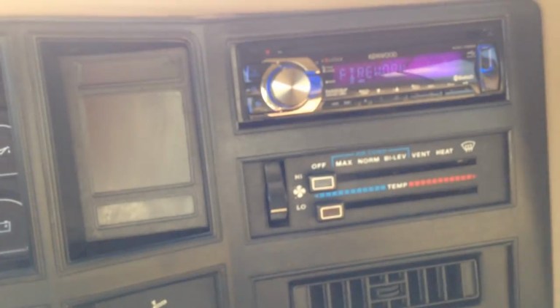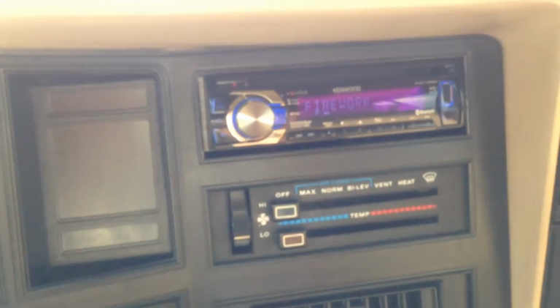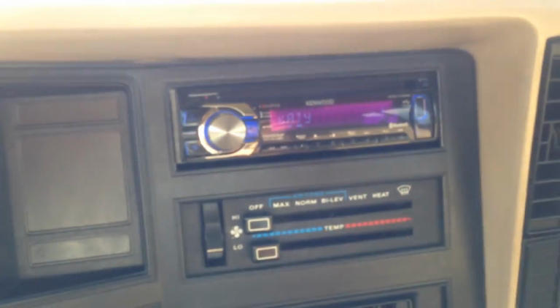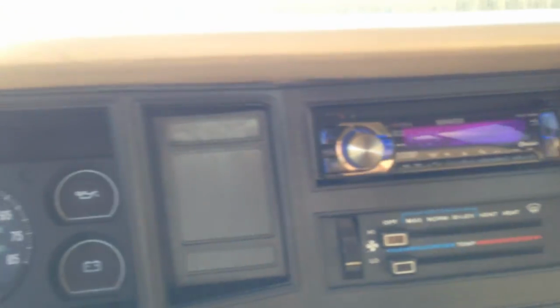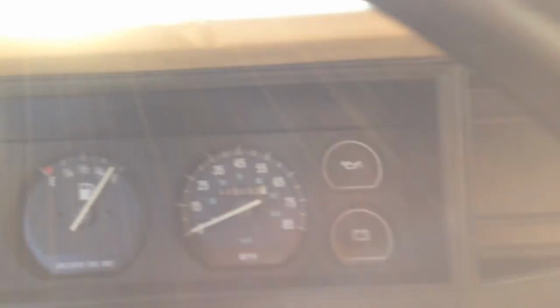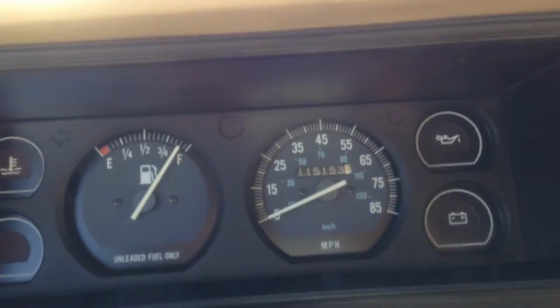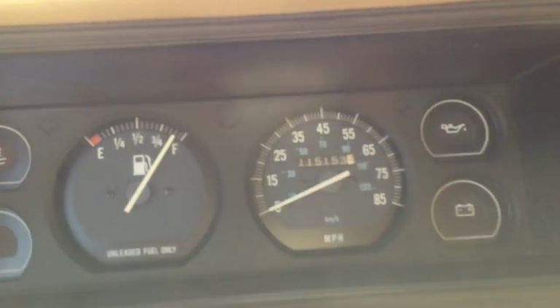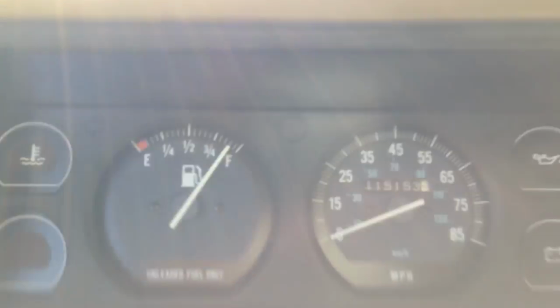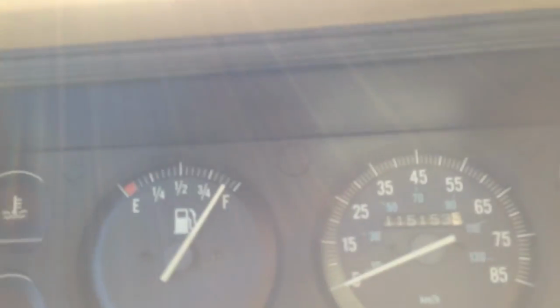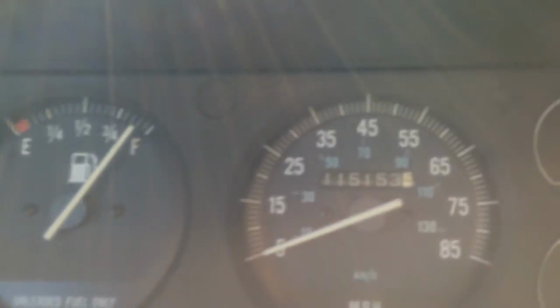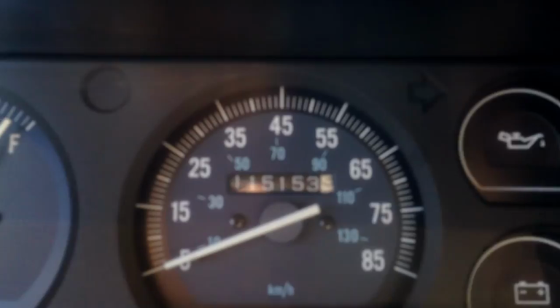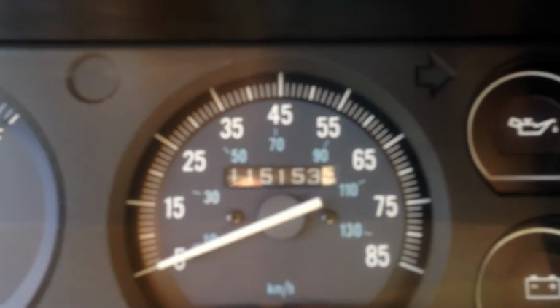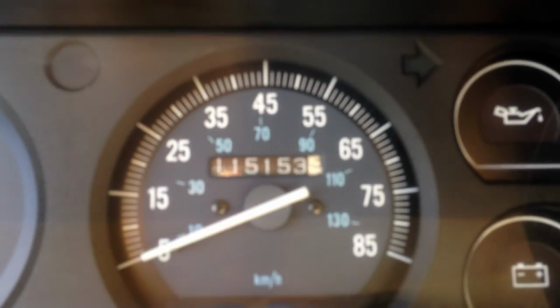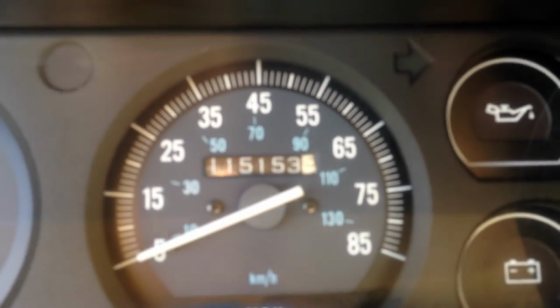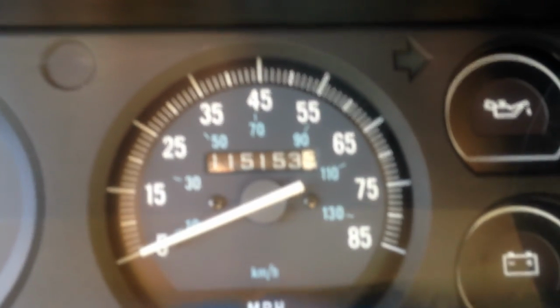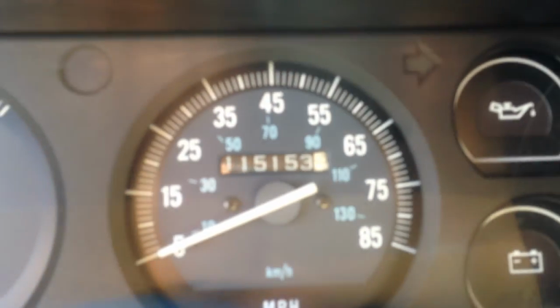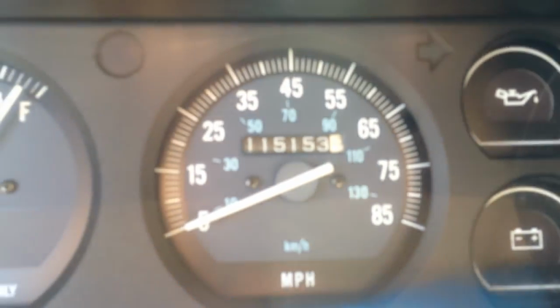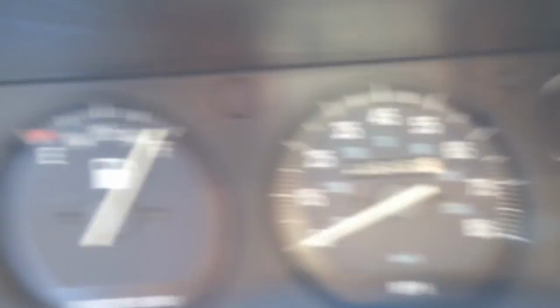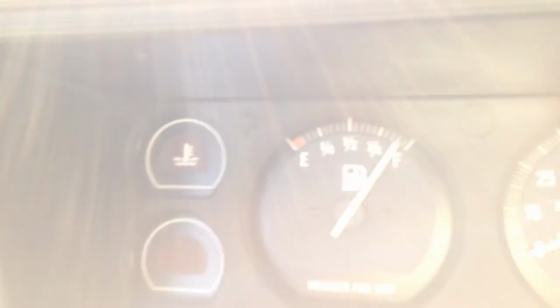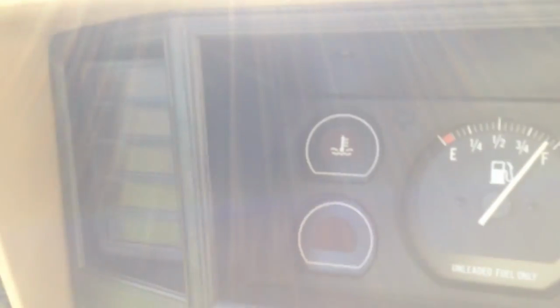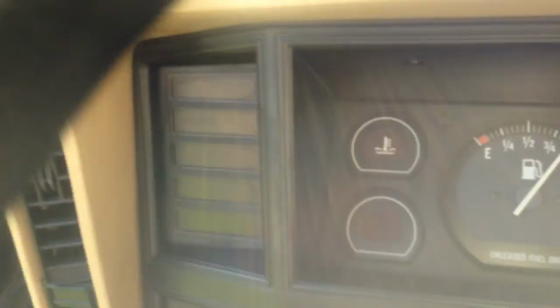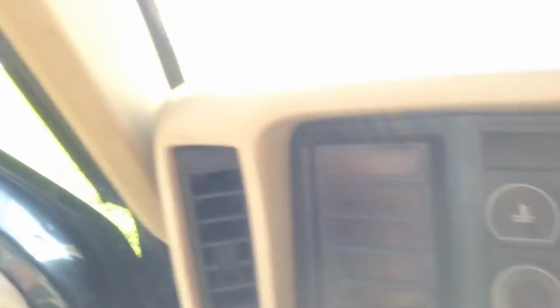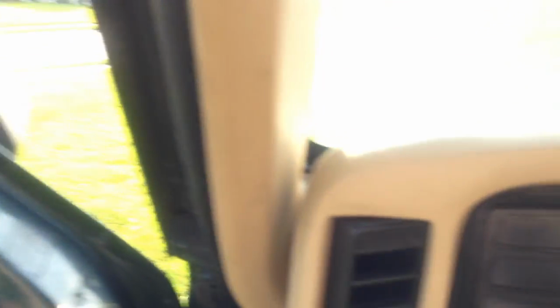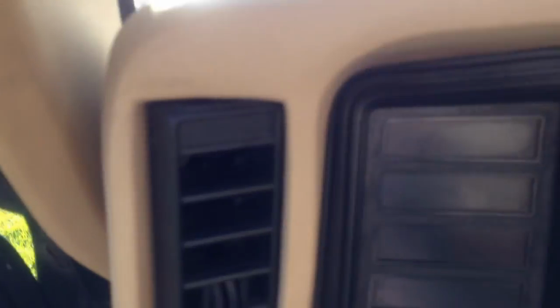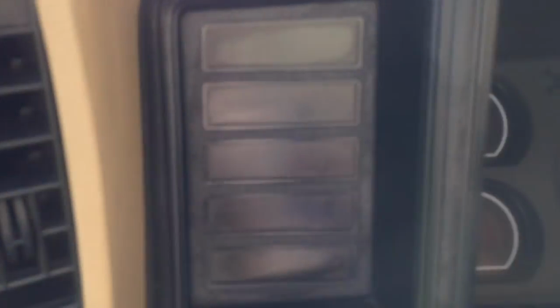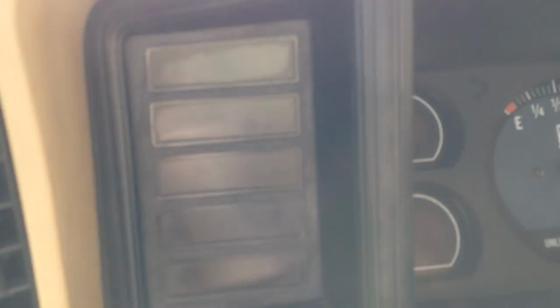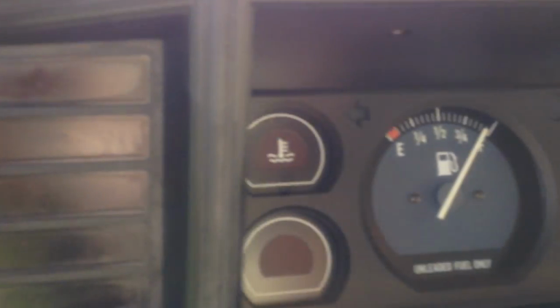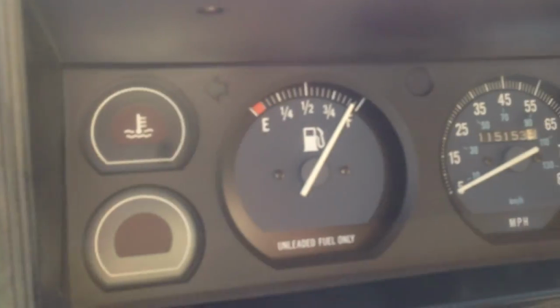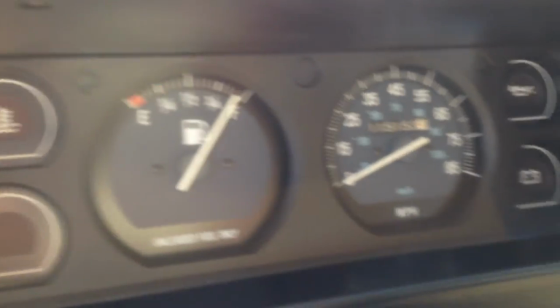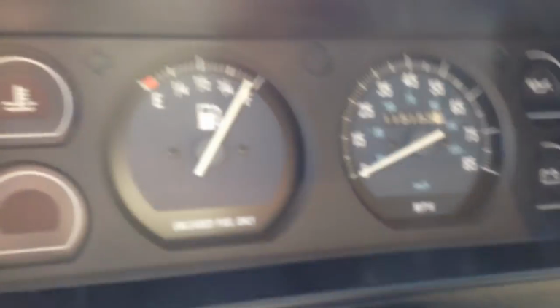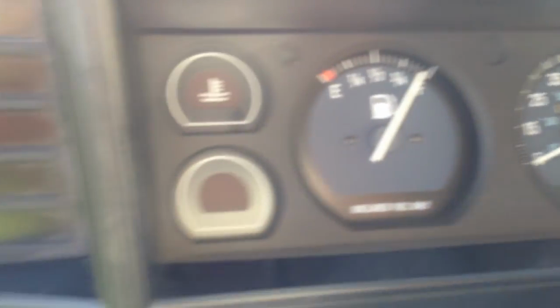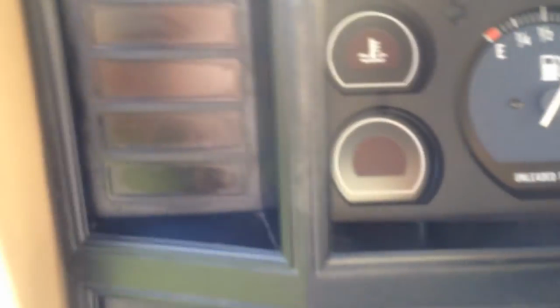Again, the fancy stereo system. As you can see, the car has 115,000 miles. You can see everything is checking fine — no warning lights or anything. Everything works on the car.